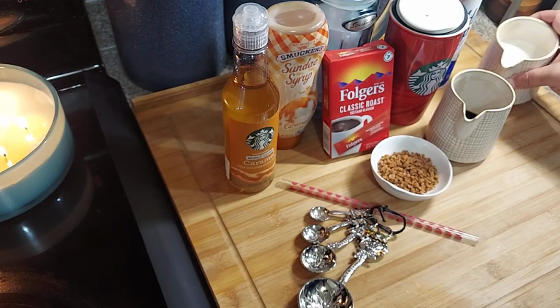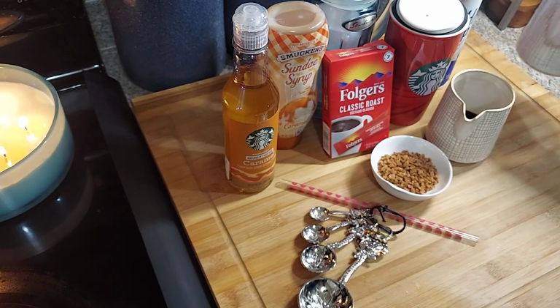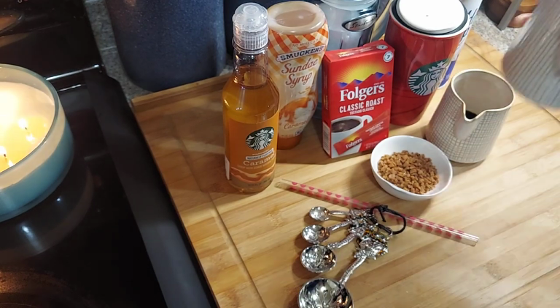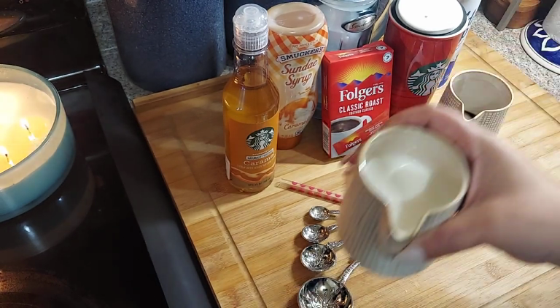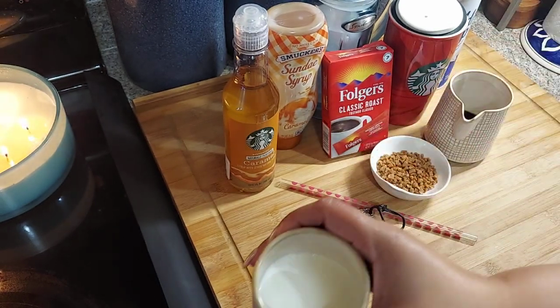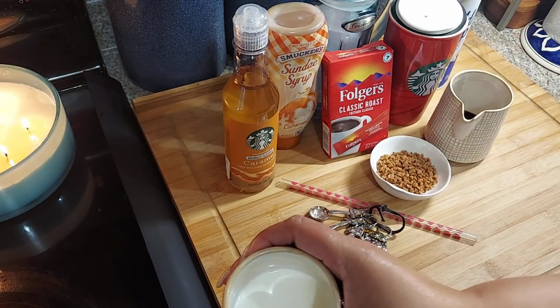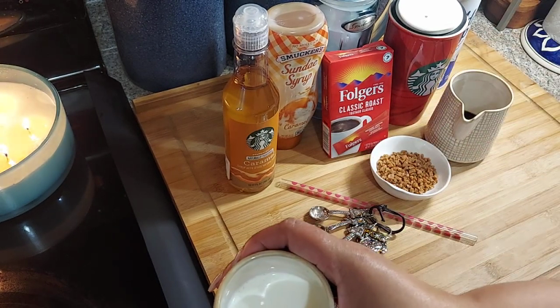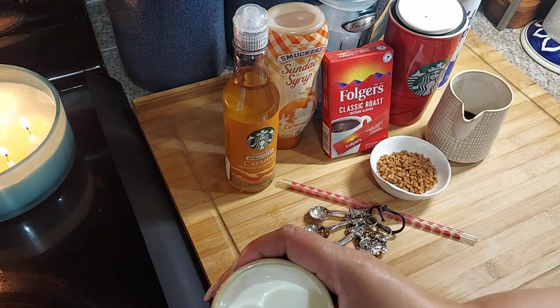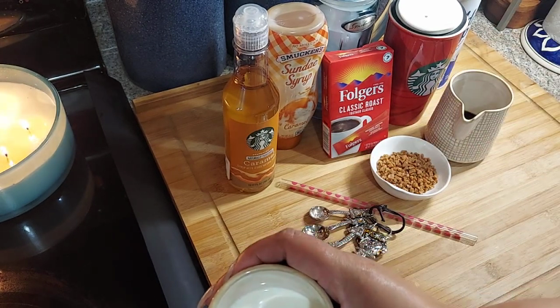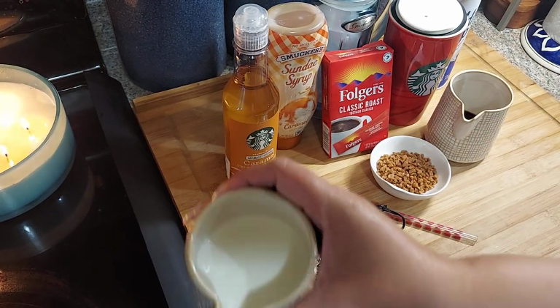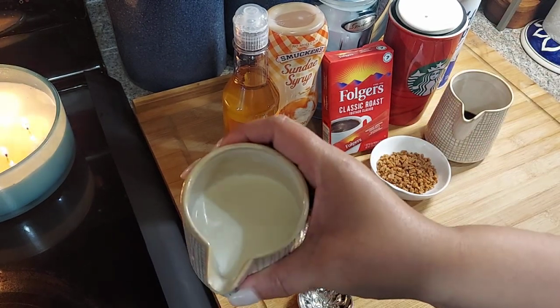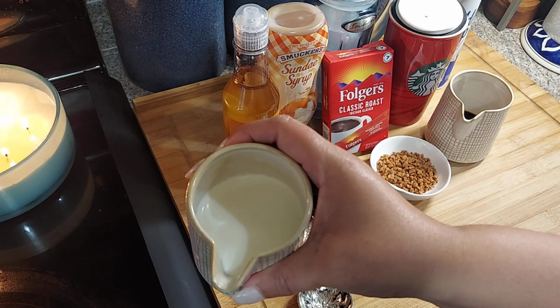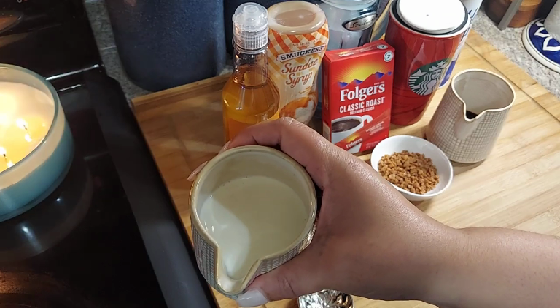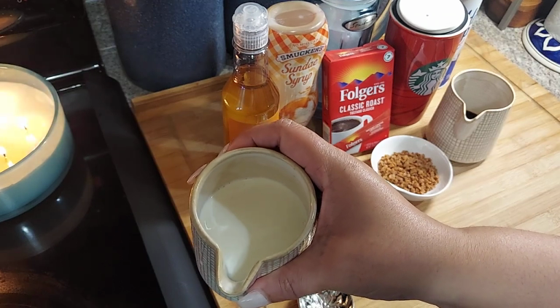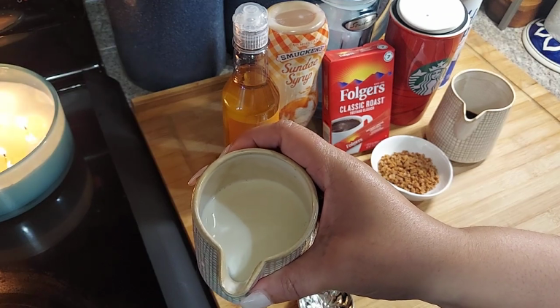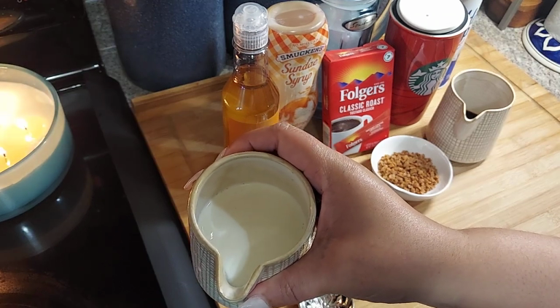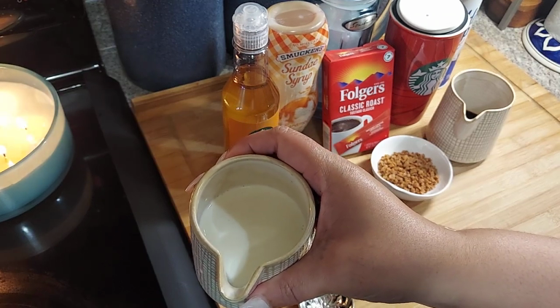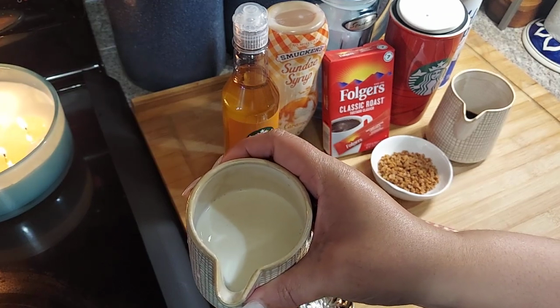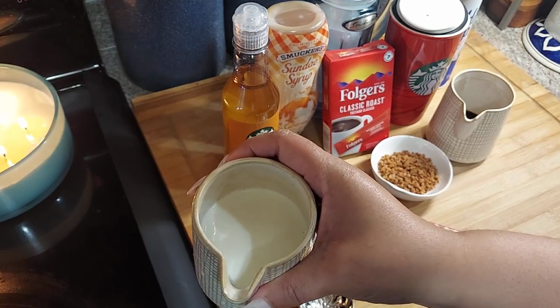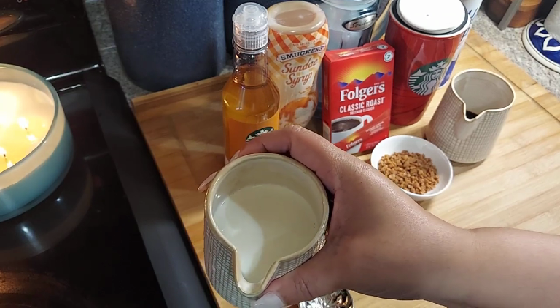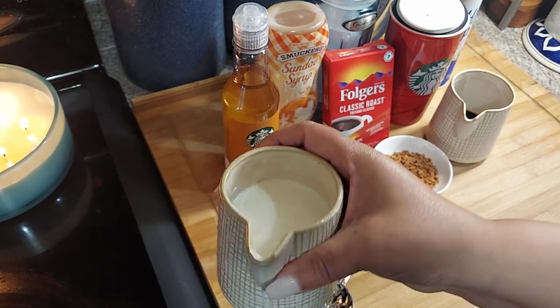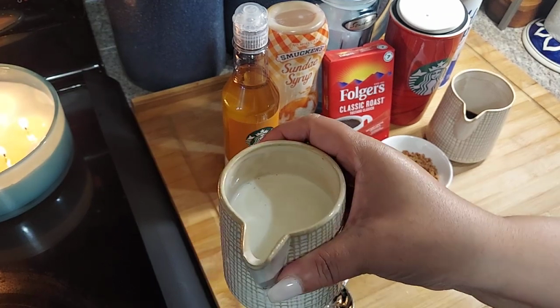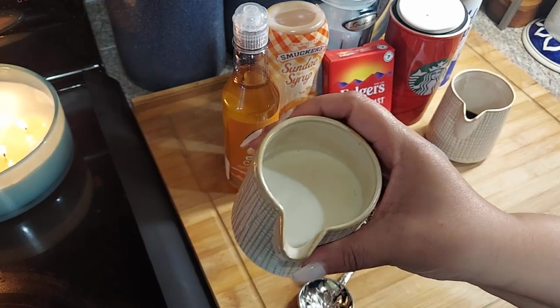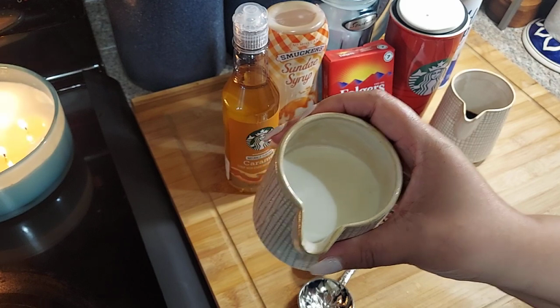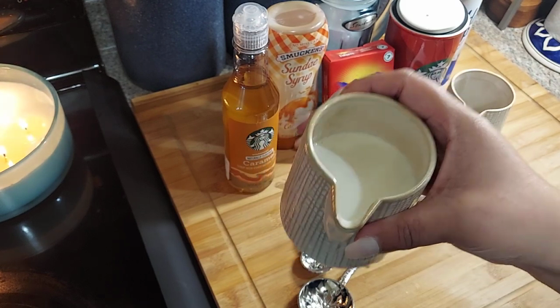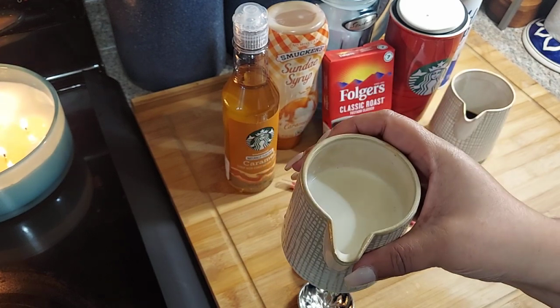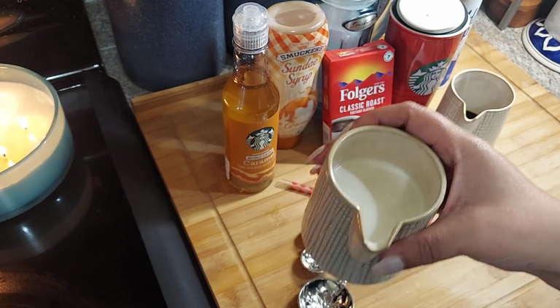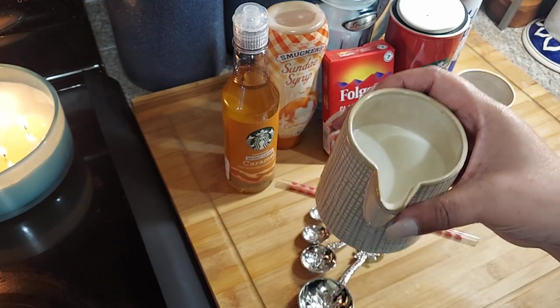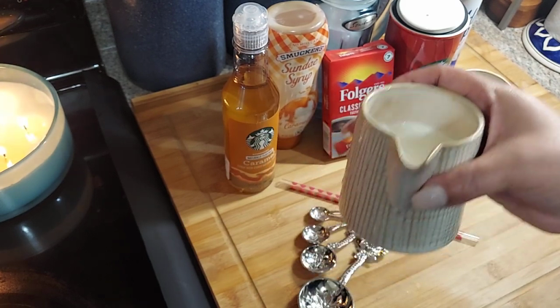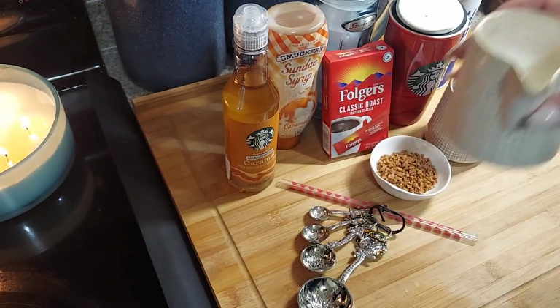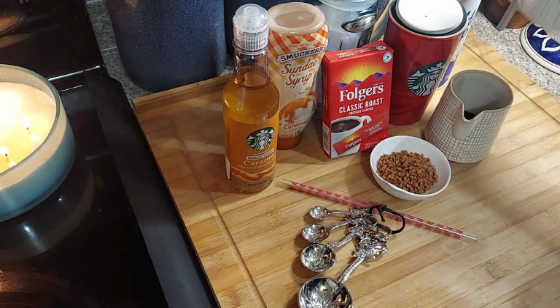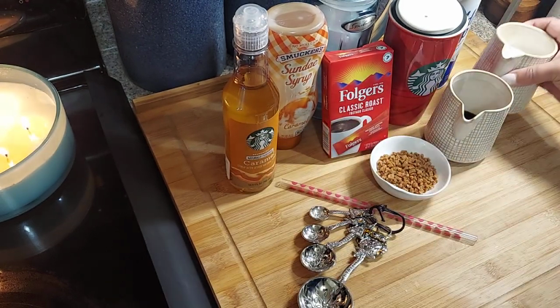You're going to add some milk — any milk of your choosing. You can add almond milk, some people will use cashew milk, 2%. I didn't have any milk, I had half and half, so I'm going to use that. It'll be fine.